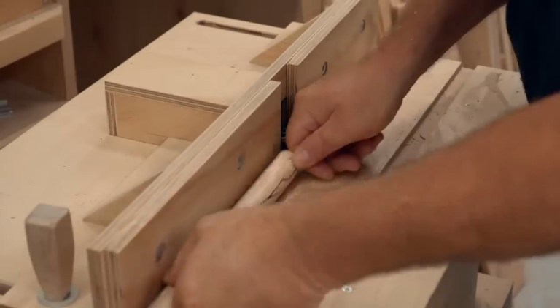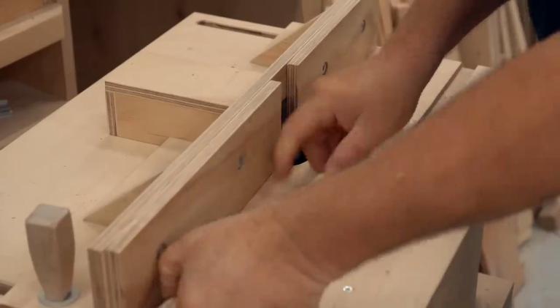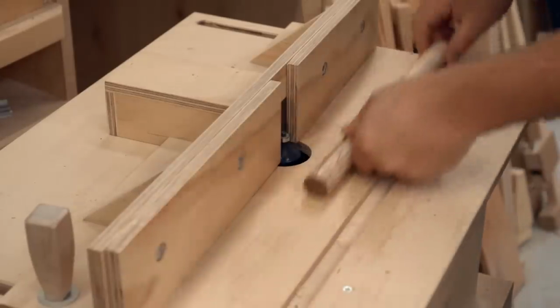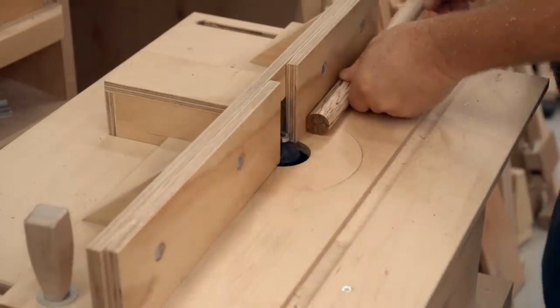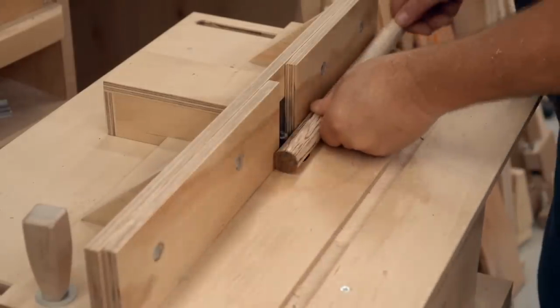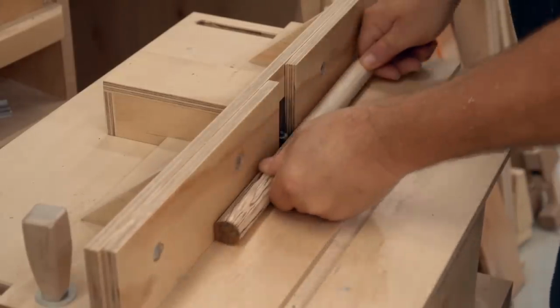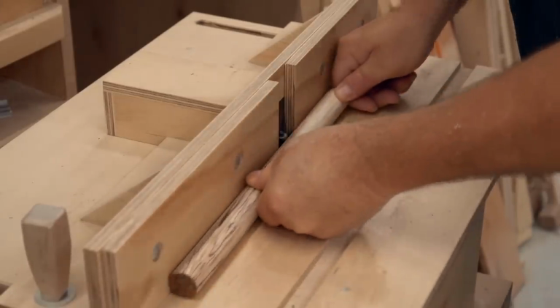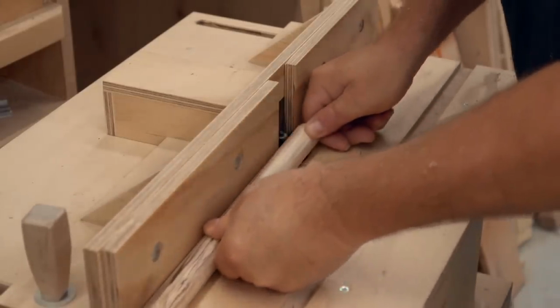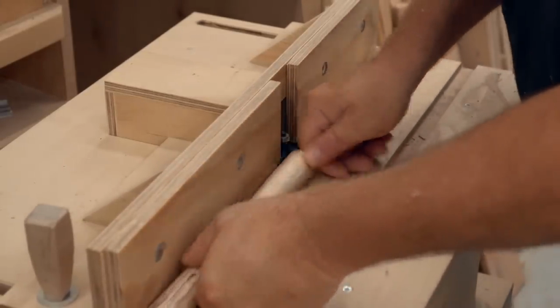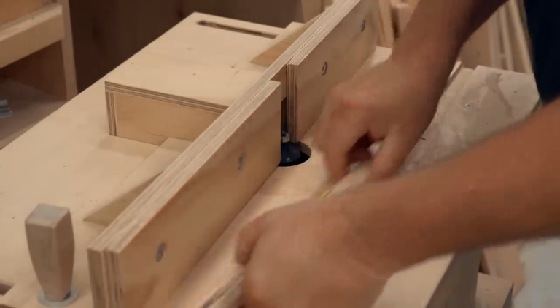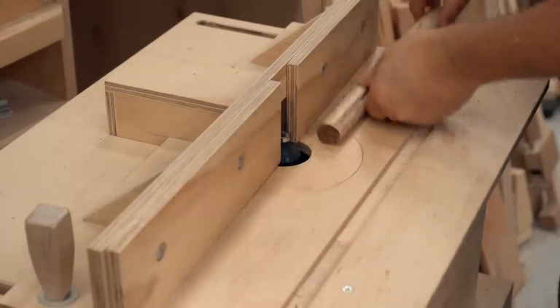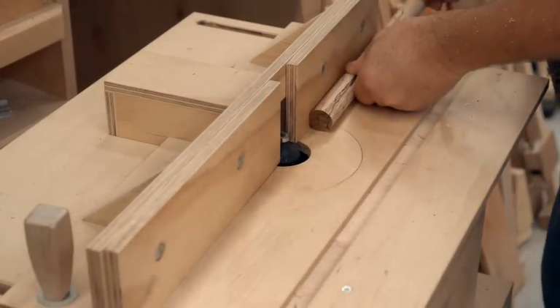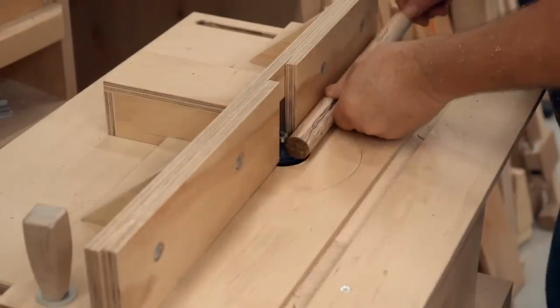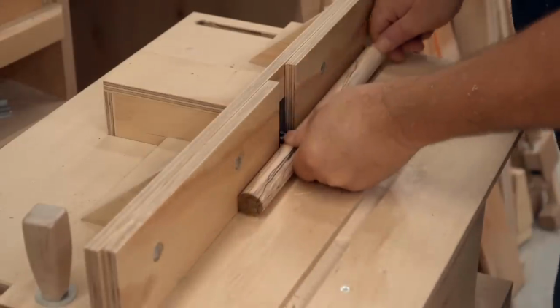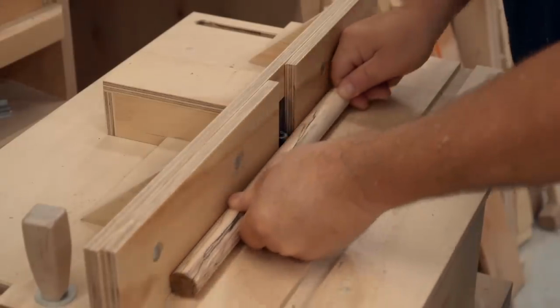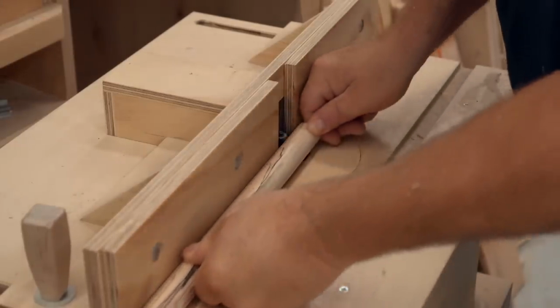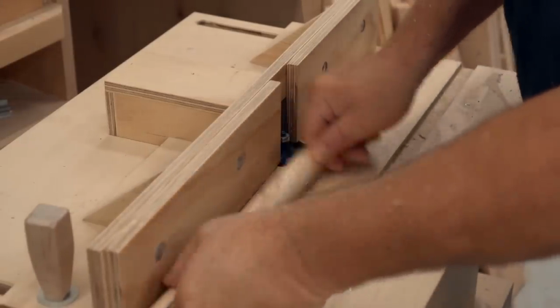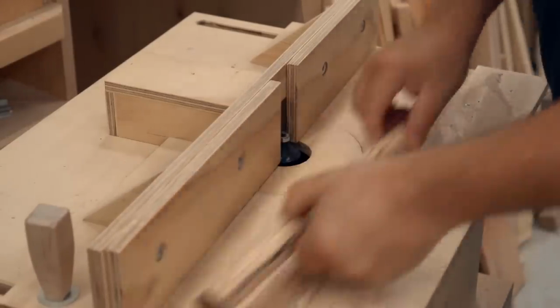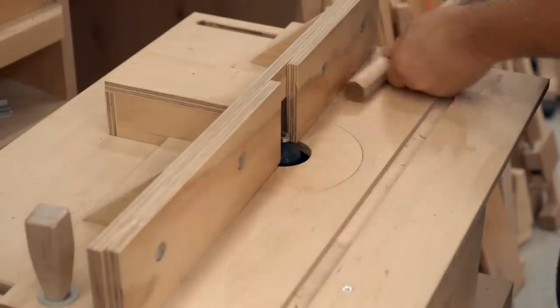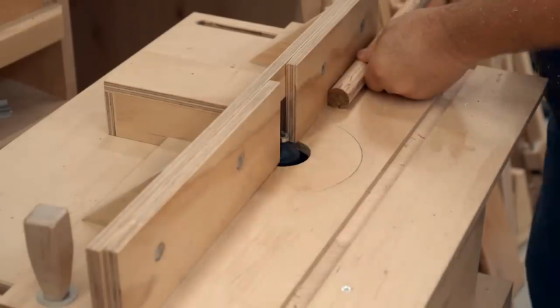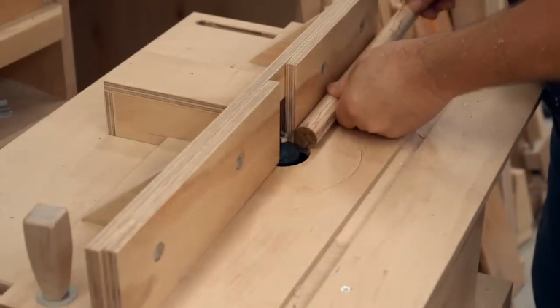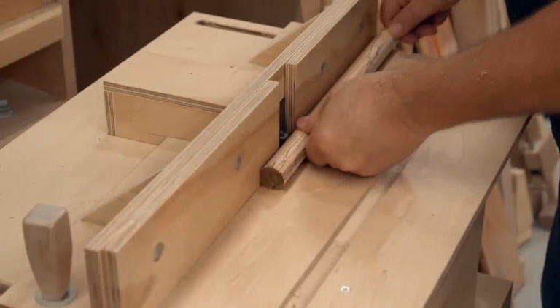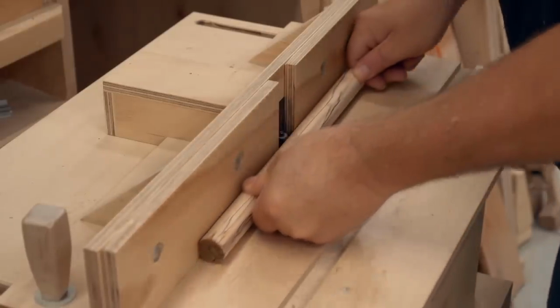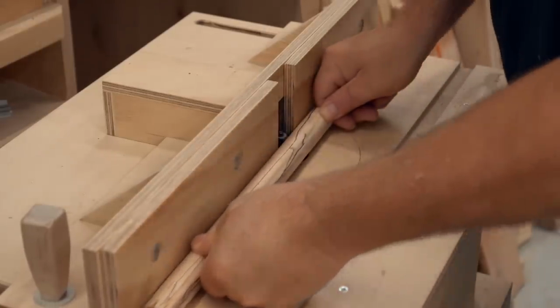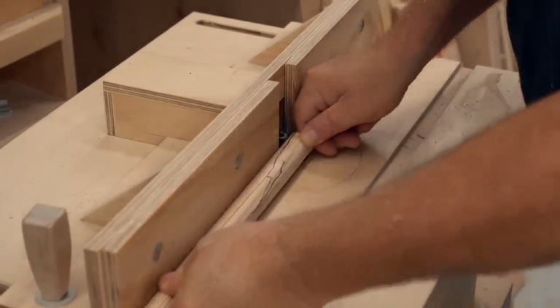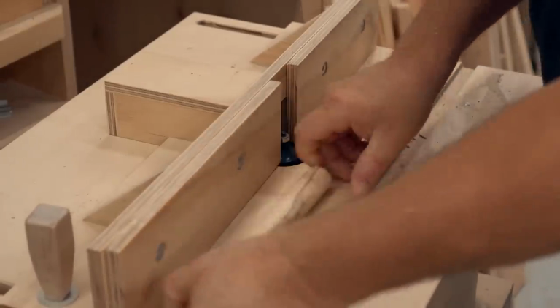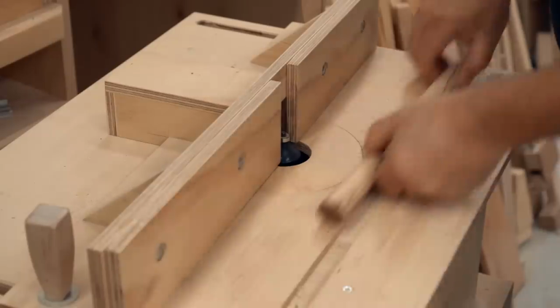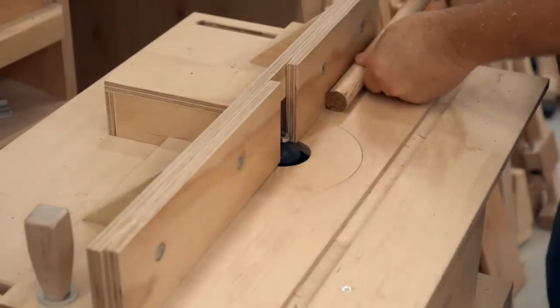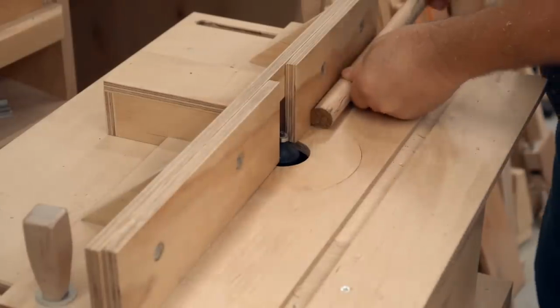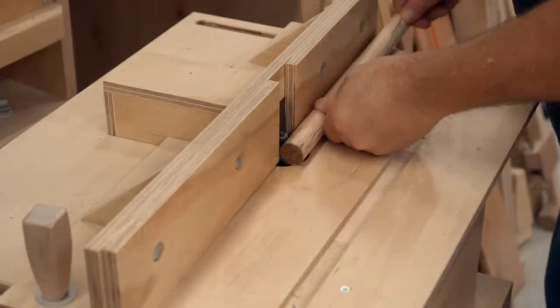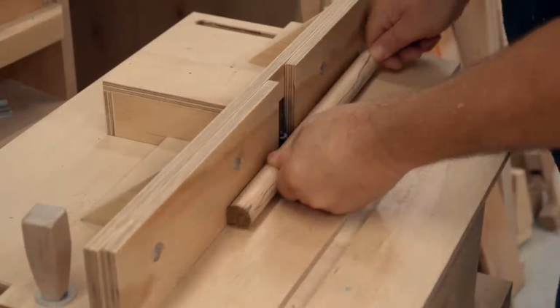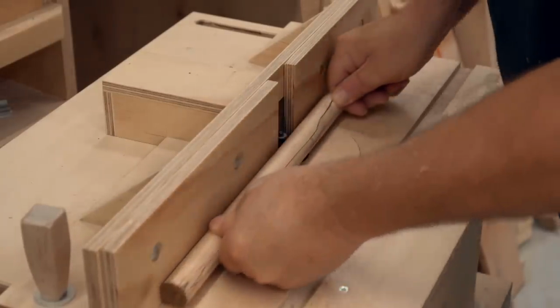You really need a router table with a fence to do this. It allows you to run the stock through safely, and then you can actually fine-tune how round the dowel is by running it through over and over again, rotating it slightly each time.